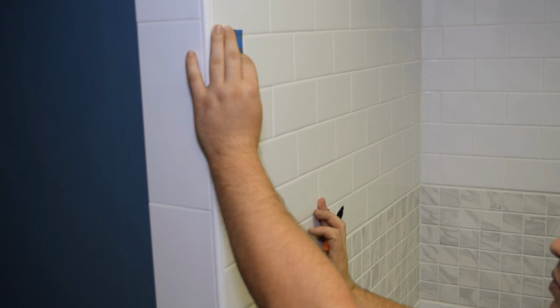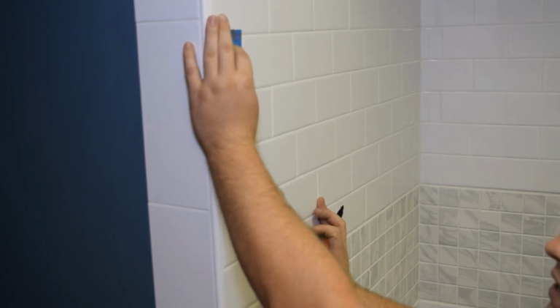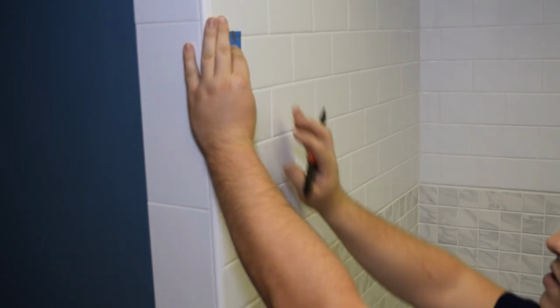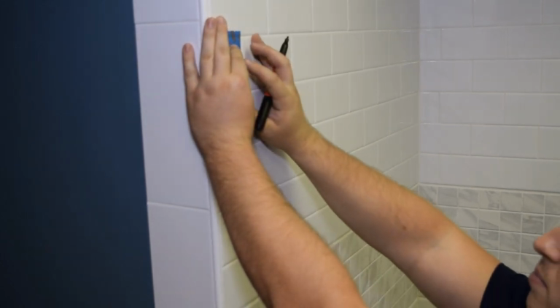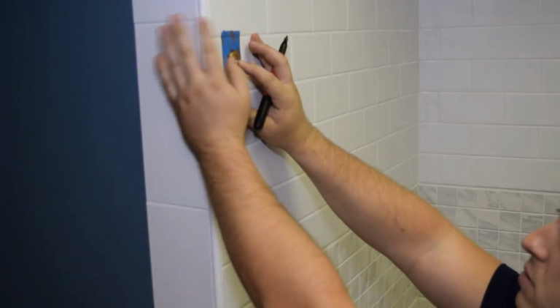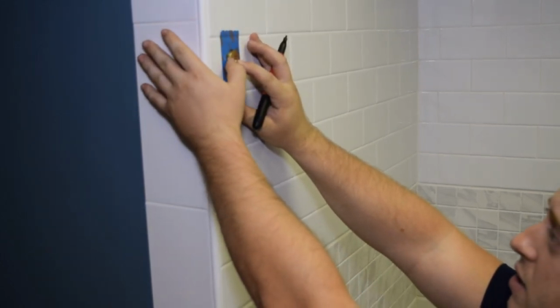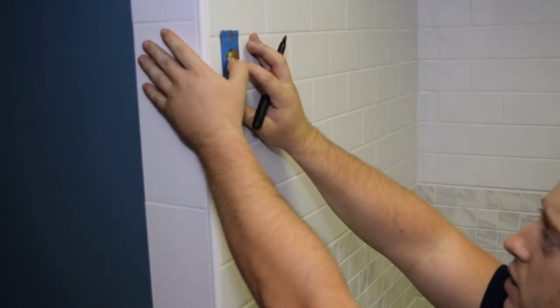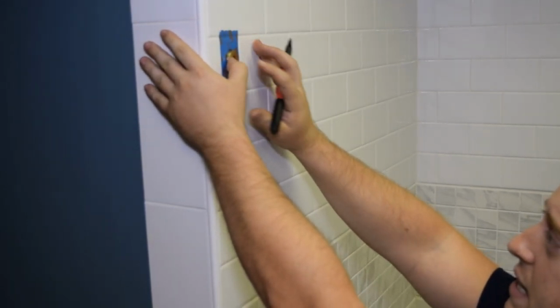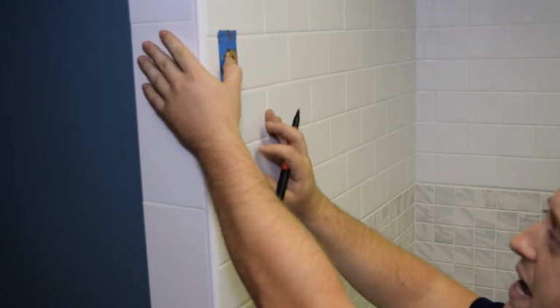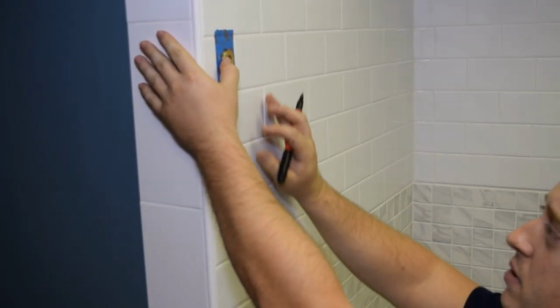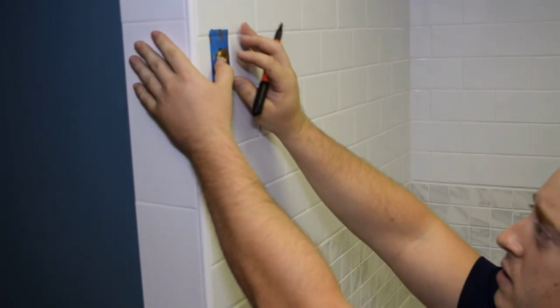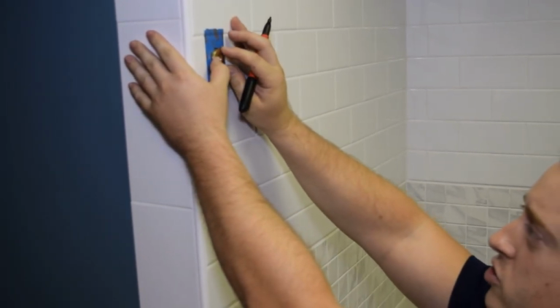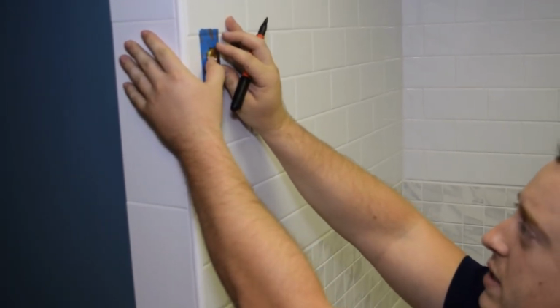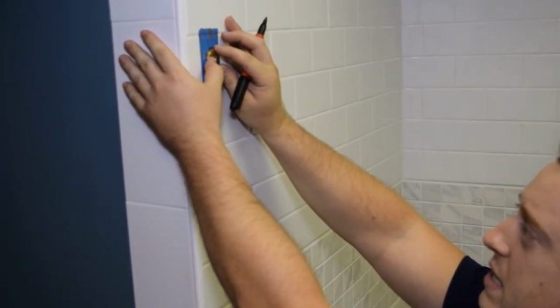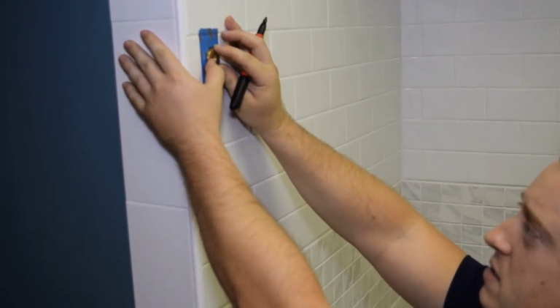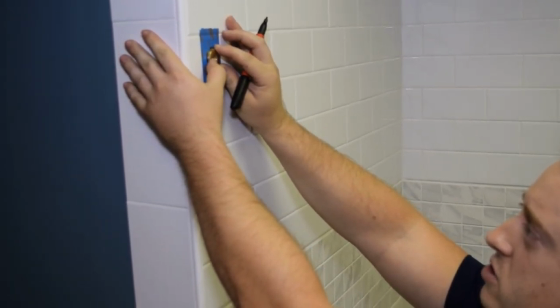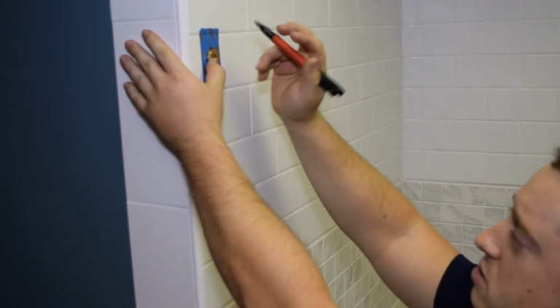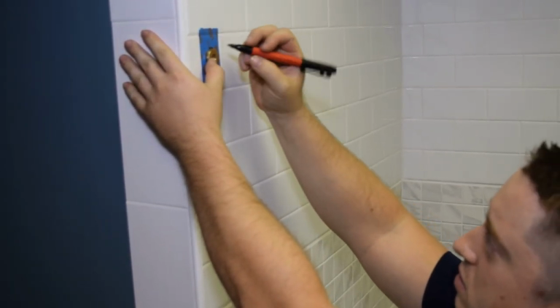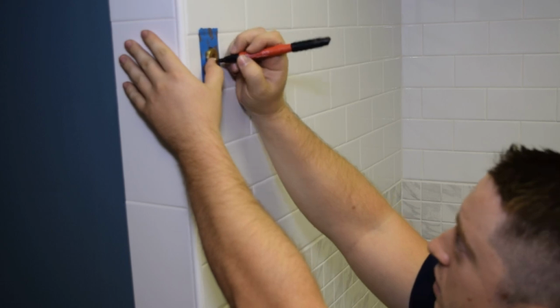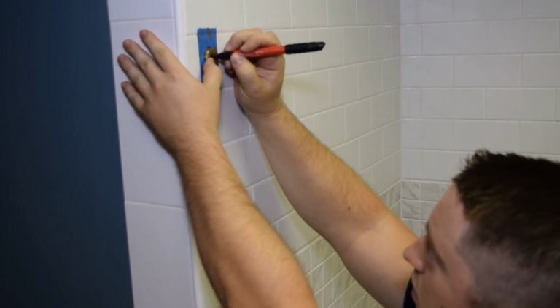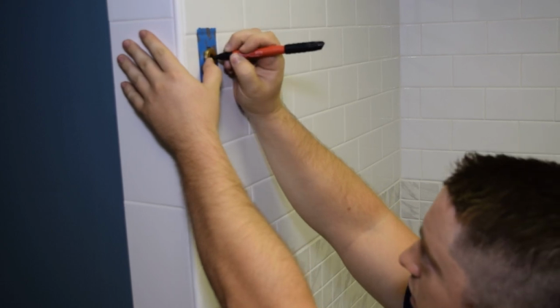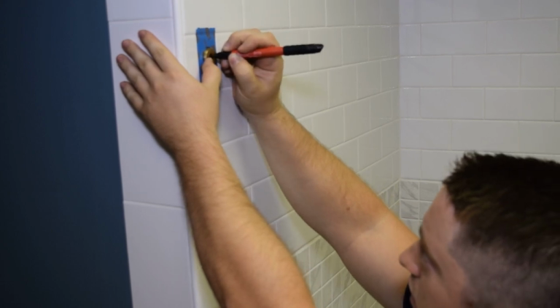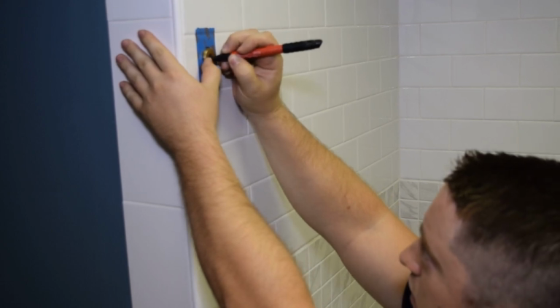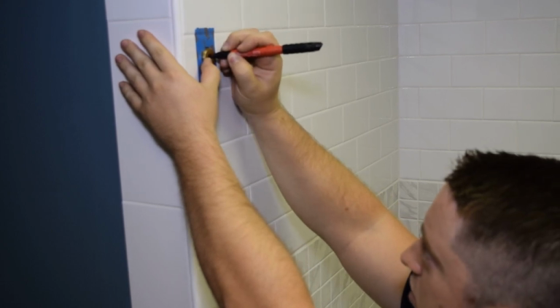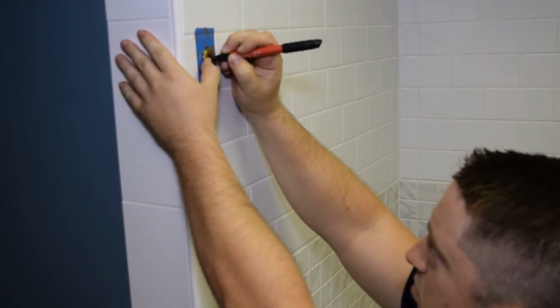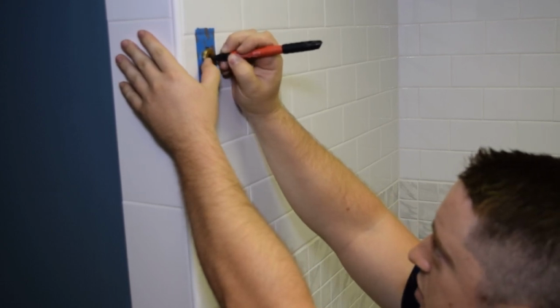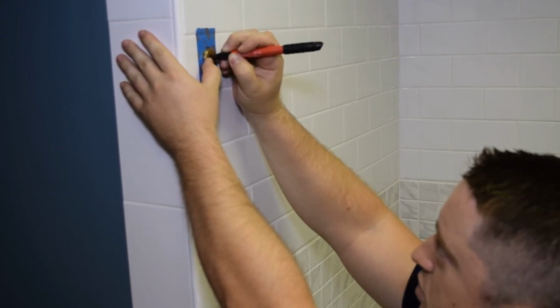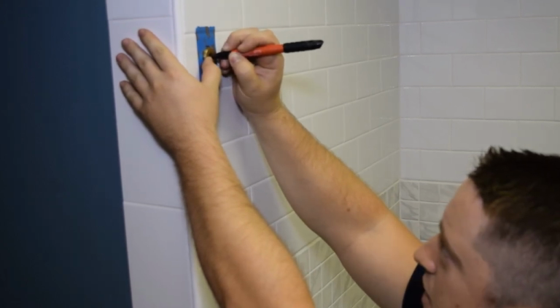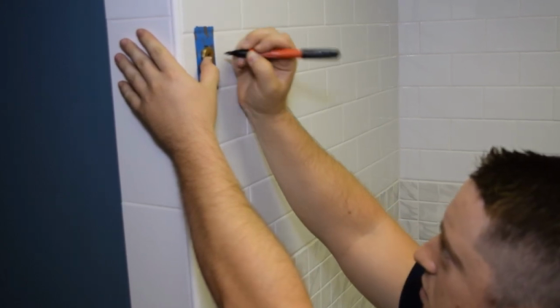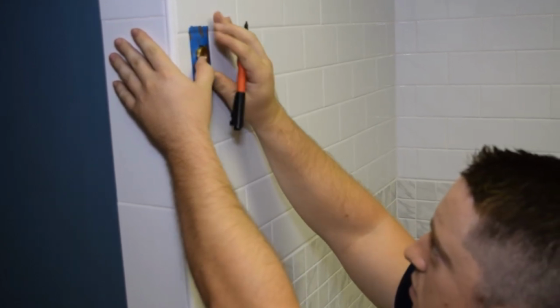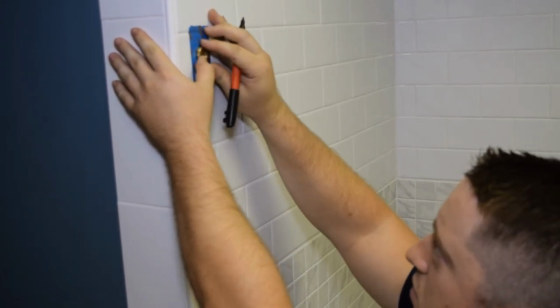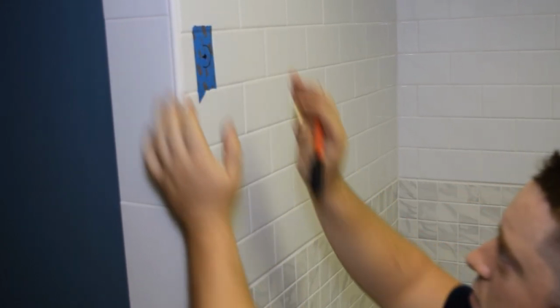Next, taking the rail end mount out of the rail end cap, you're going to place that inside your circle and mark your drill spot.